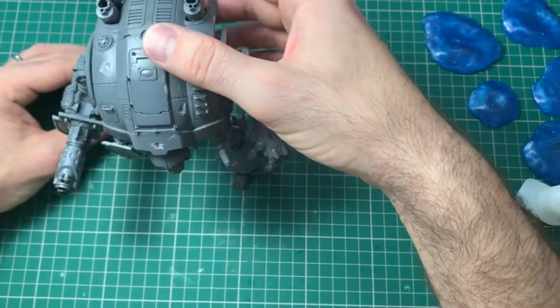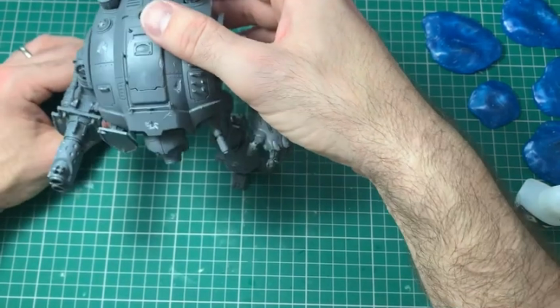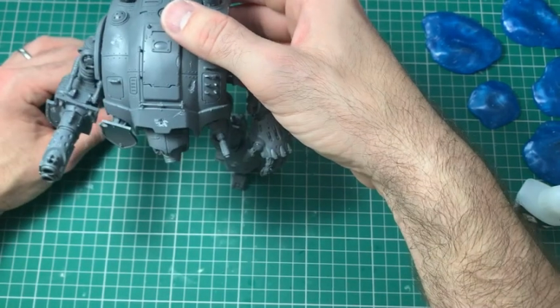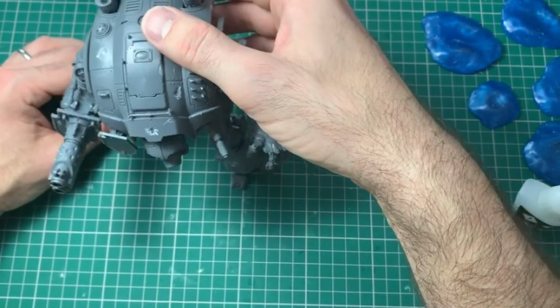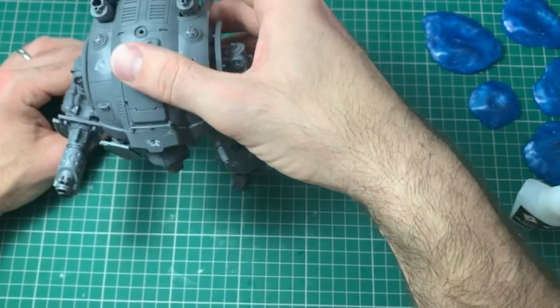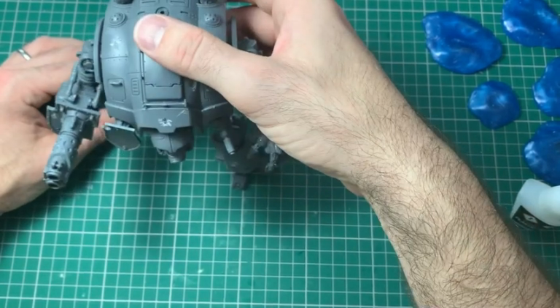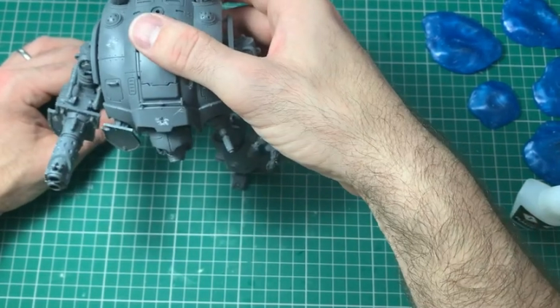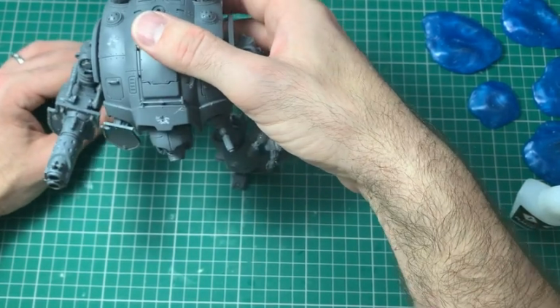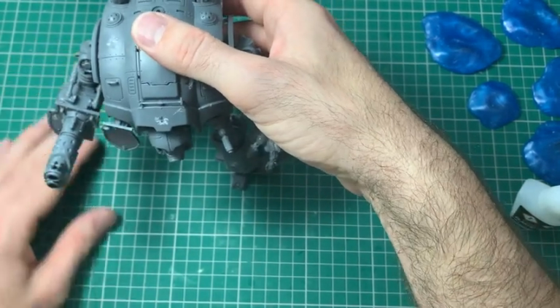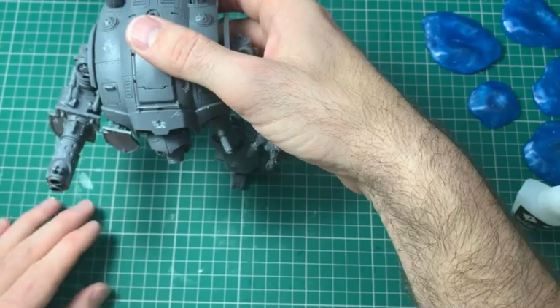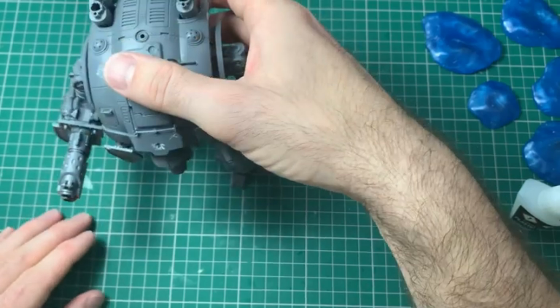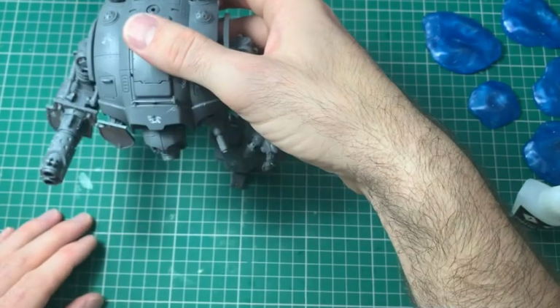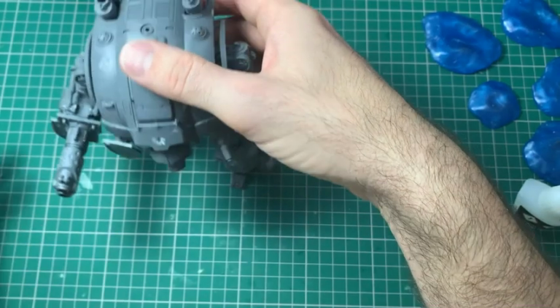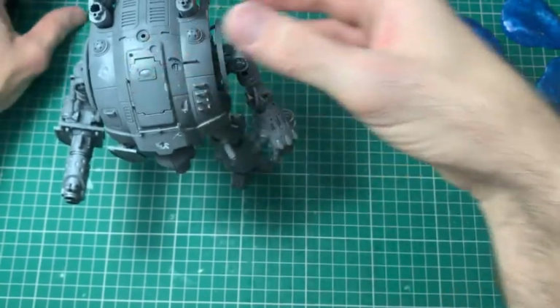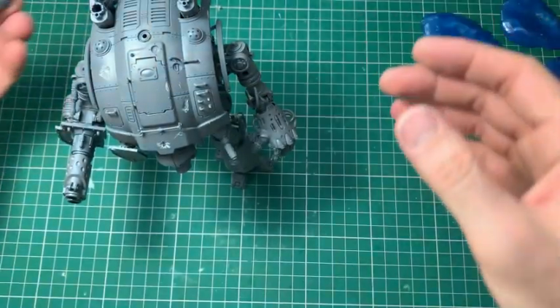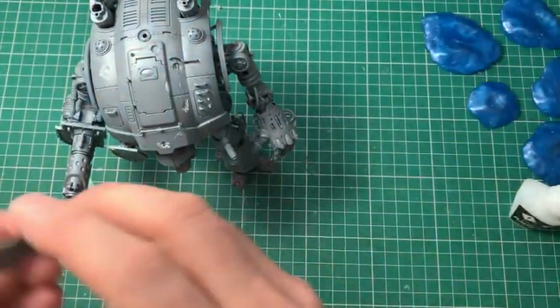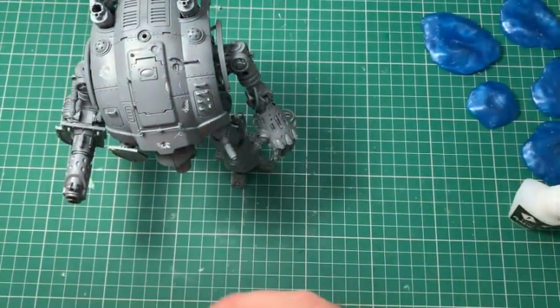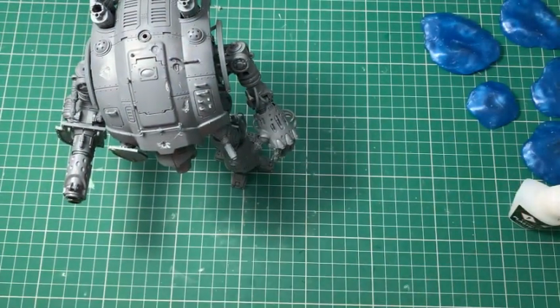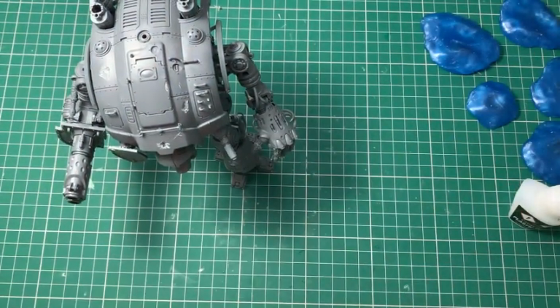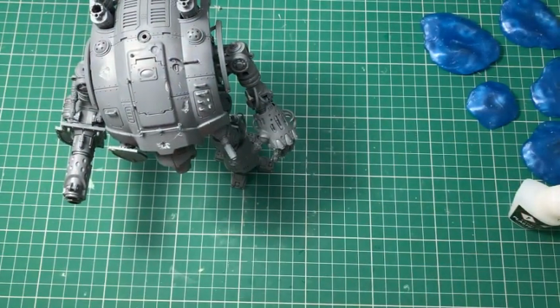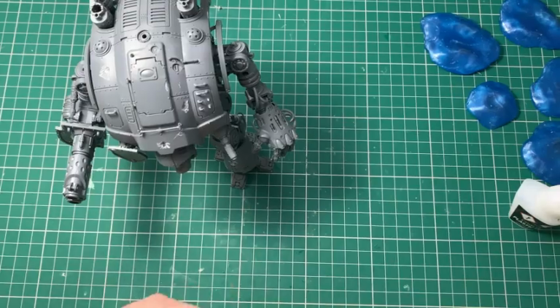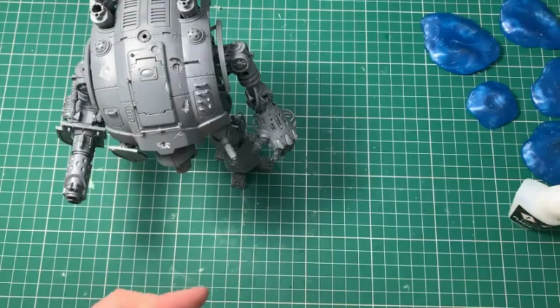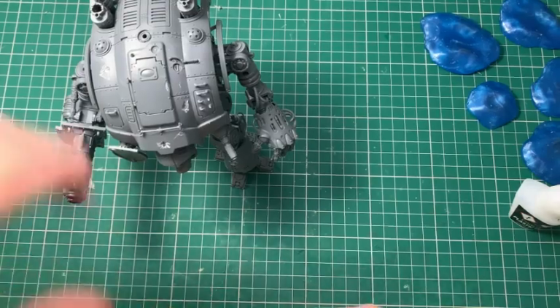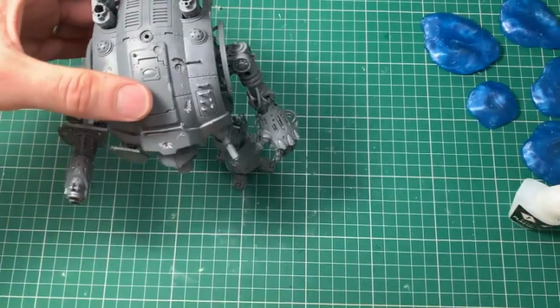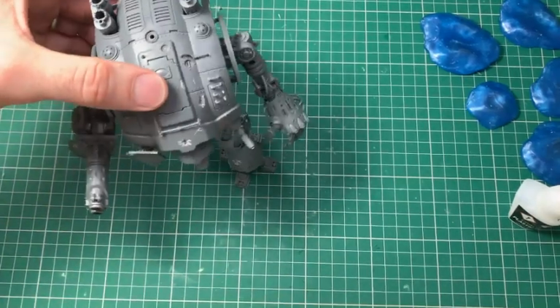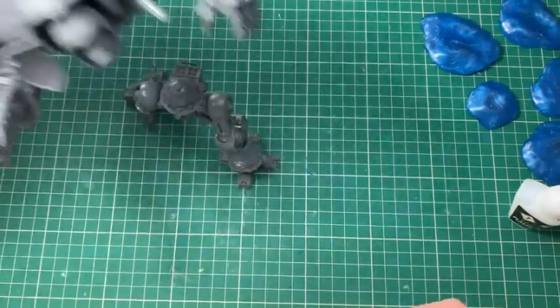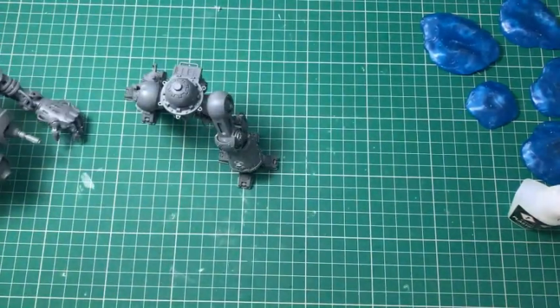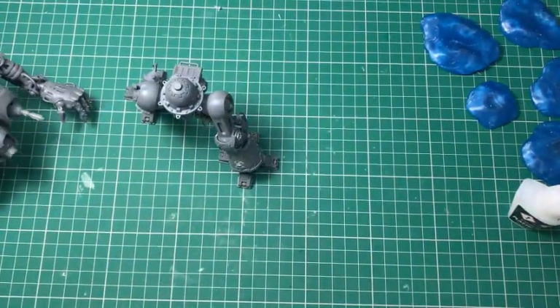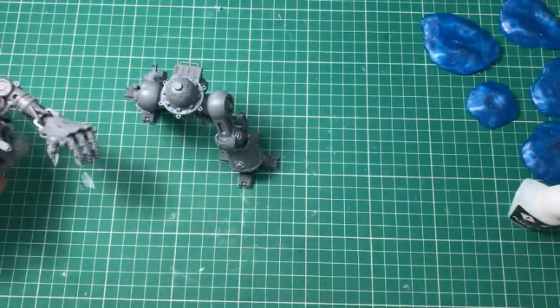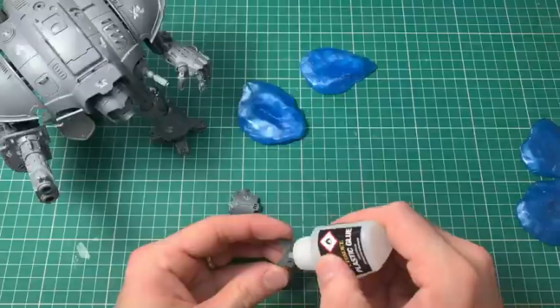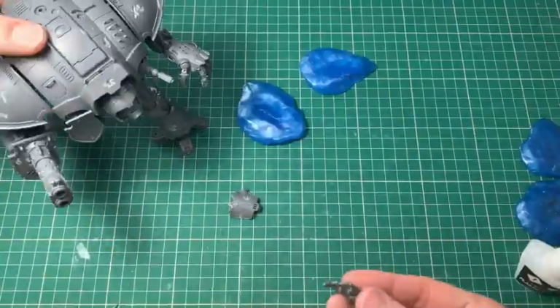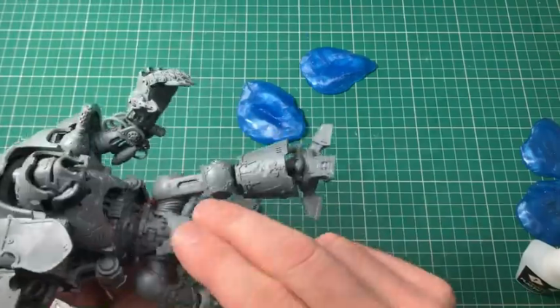I've not stuck his waist down at this point and was considering keeping them separate for ease of transport. My imperial knights are separate at the middle and I do magnetize the waists actually — that's one thing I do magnetize. But I felt I'm just going to glue it together and keep it in one pose.